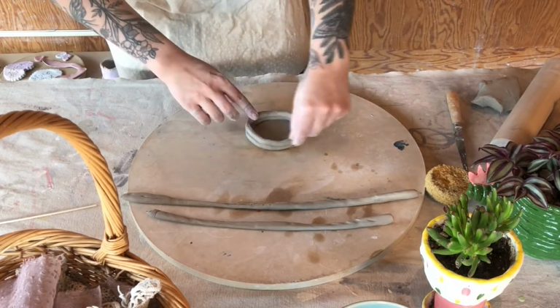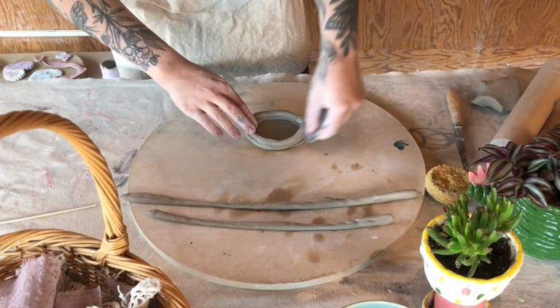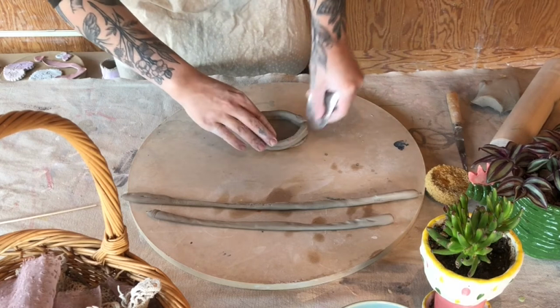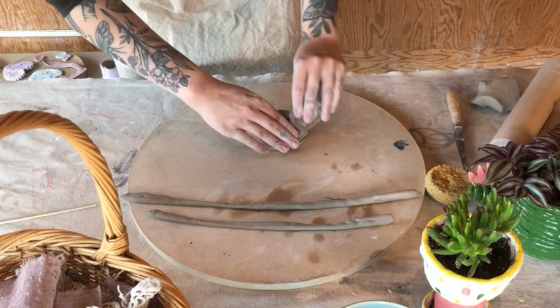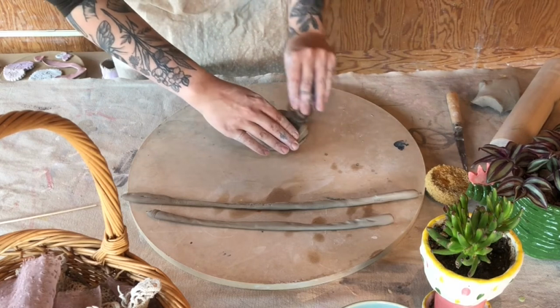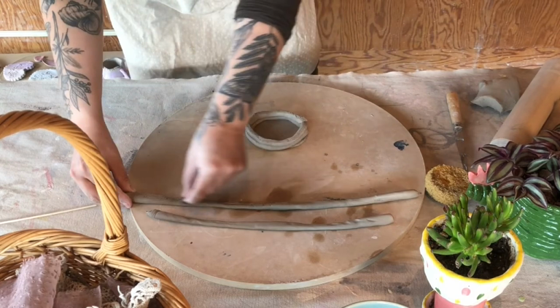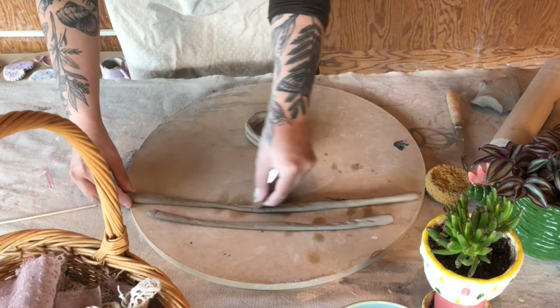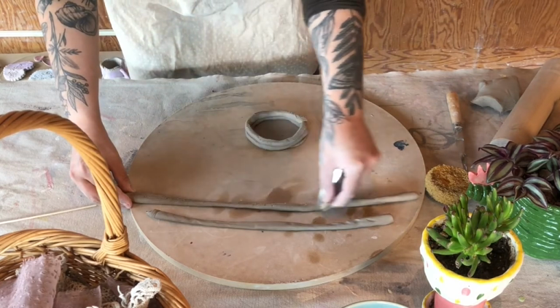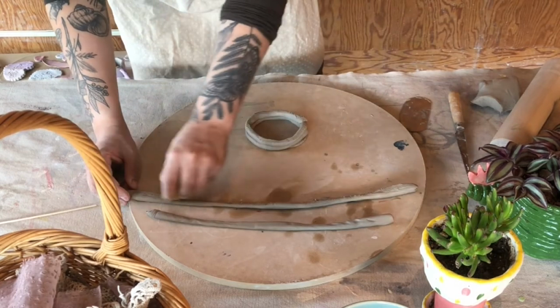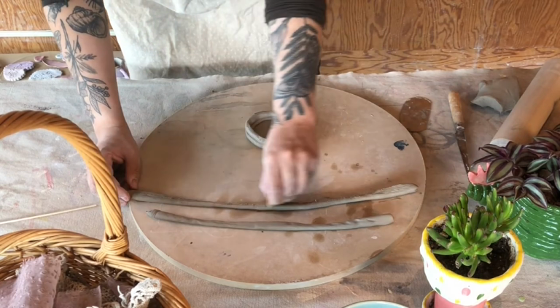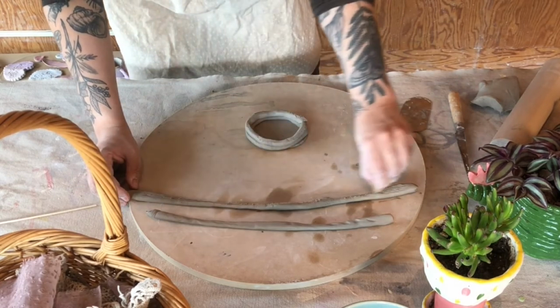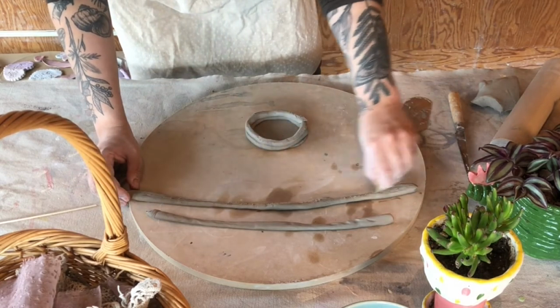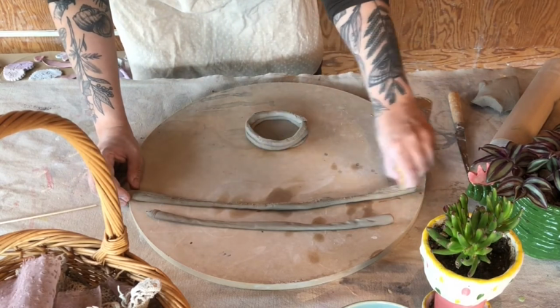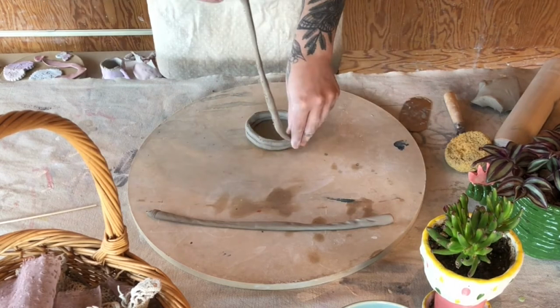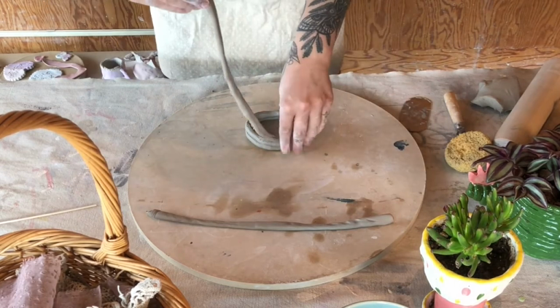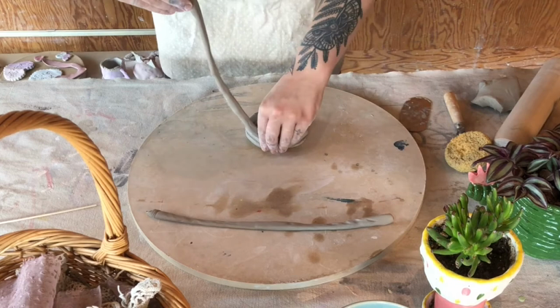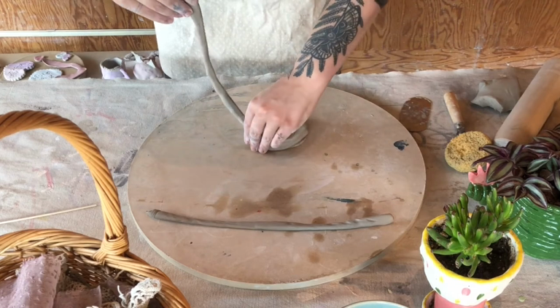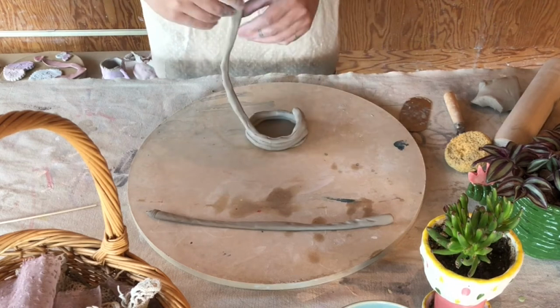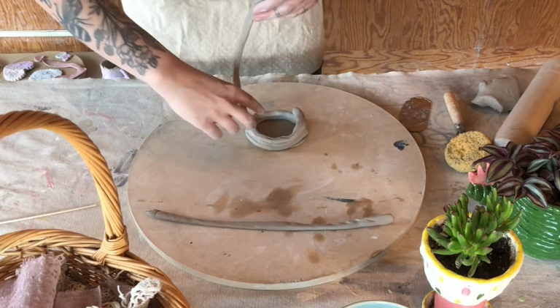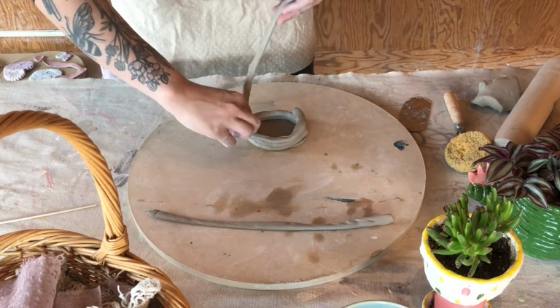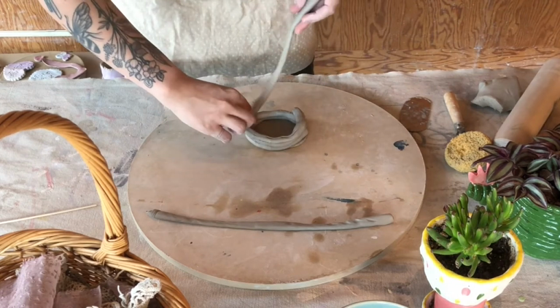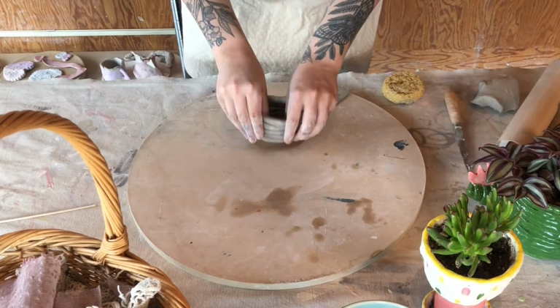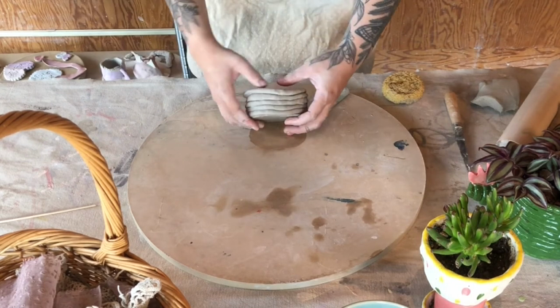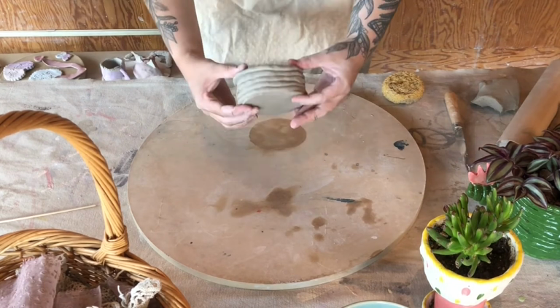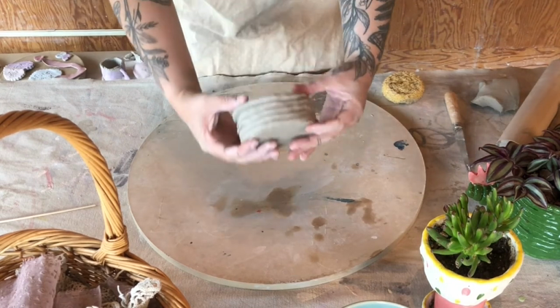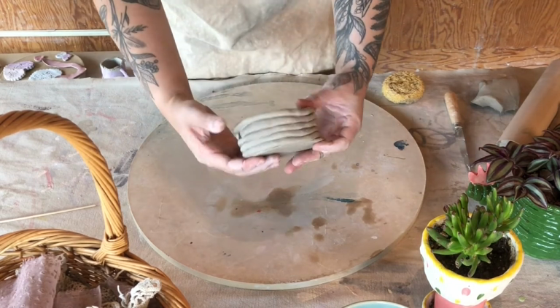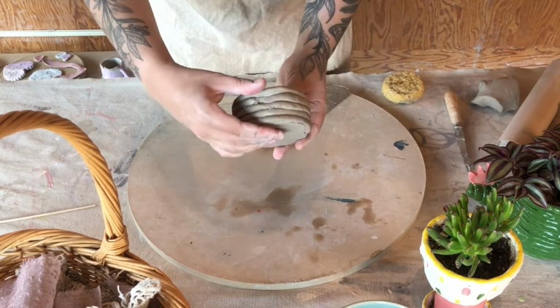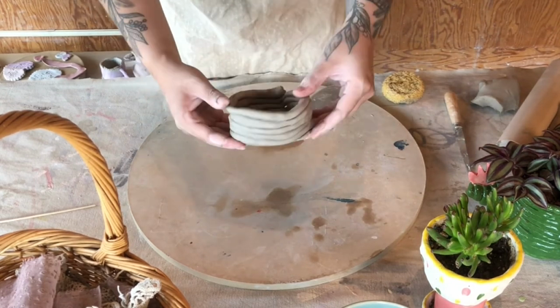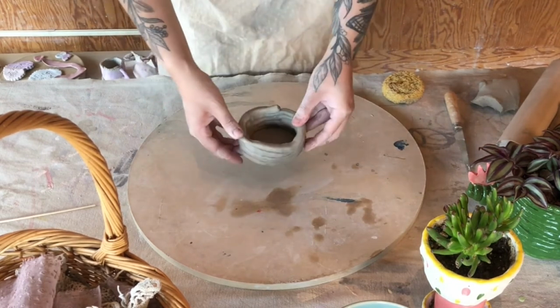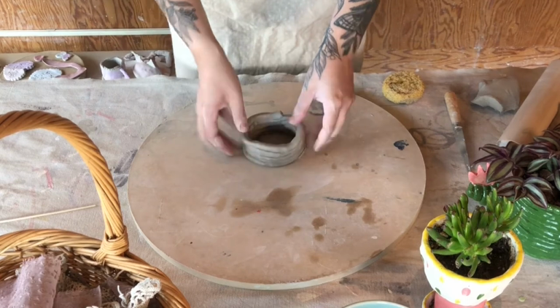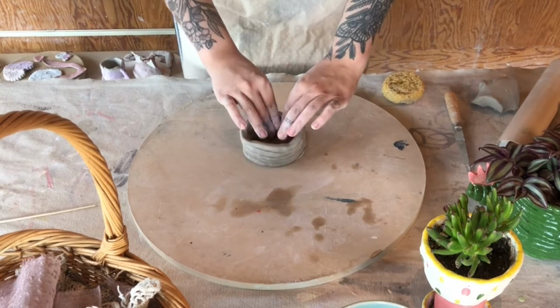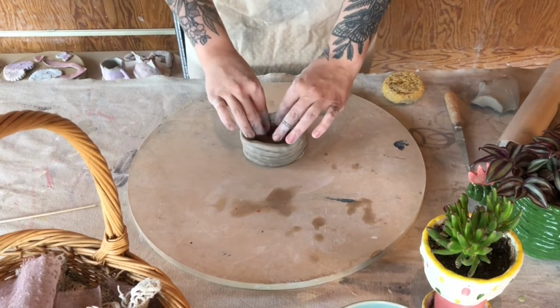It's good to prep before you add a new coil, just so it's less work while the clay is actually in your hands, by scoring around the piece before you attach it. You can see here we have a nice beginning of our coil pot.